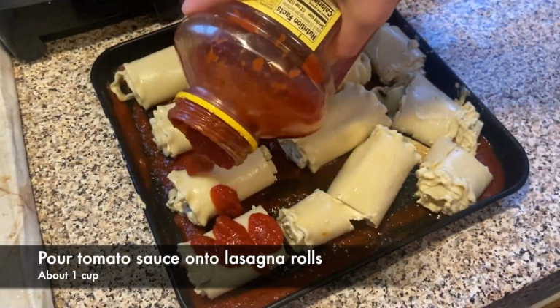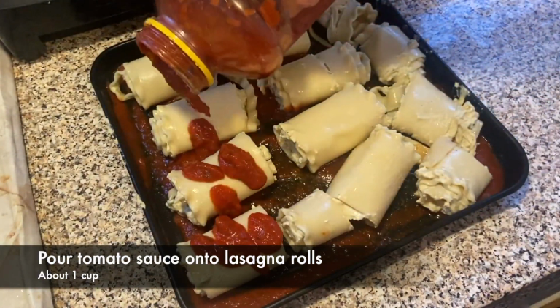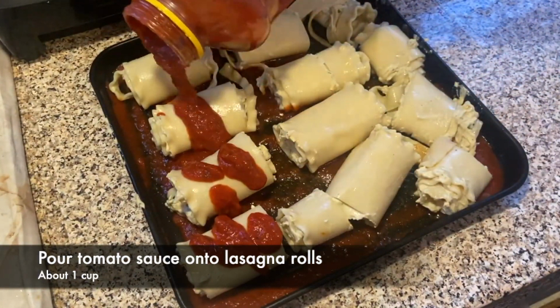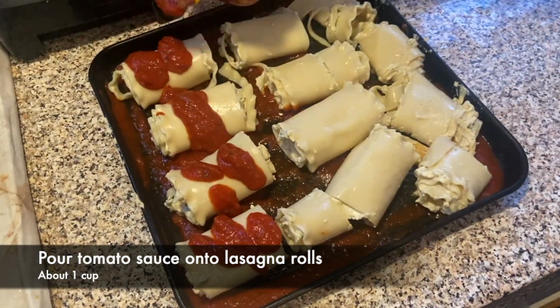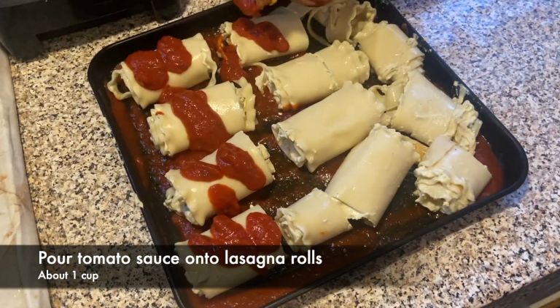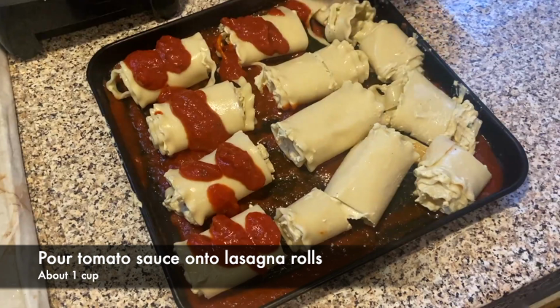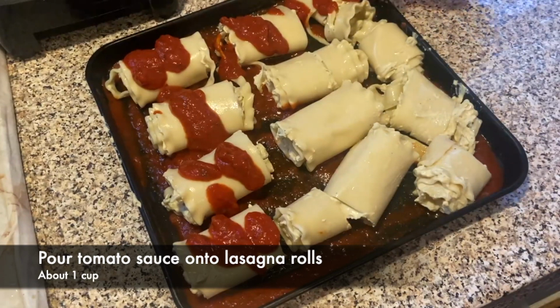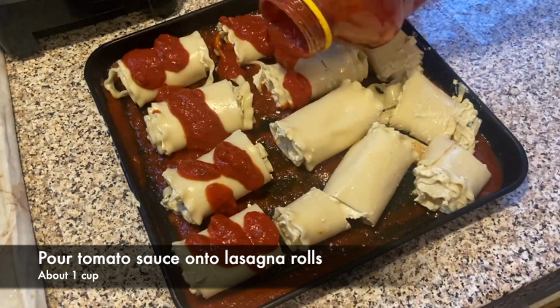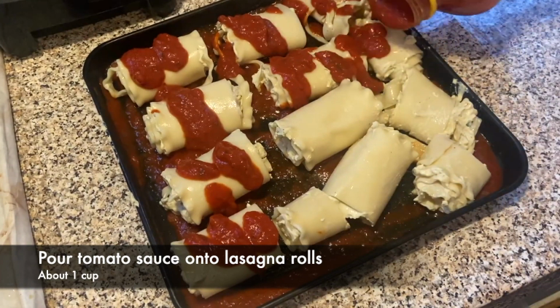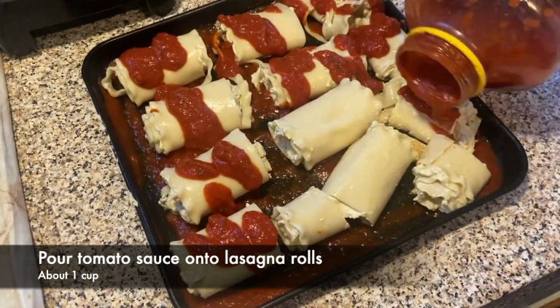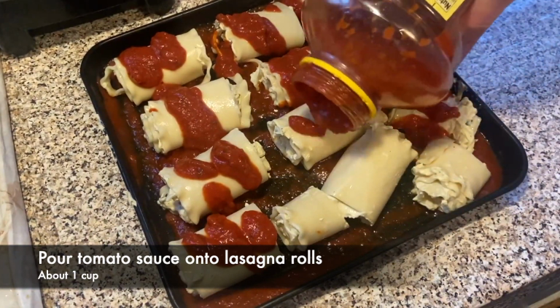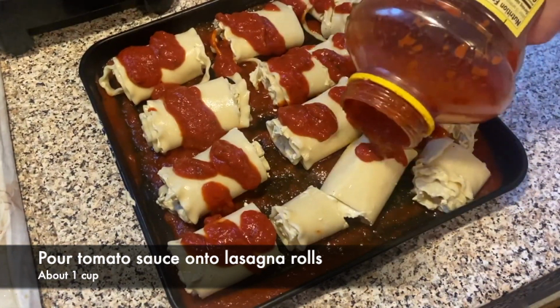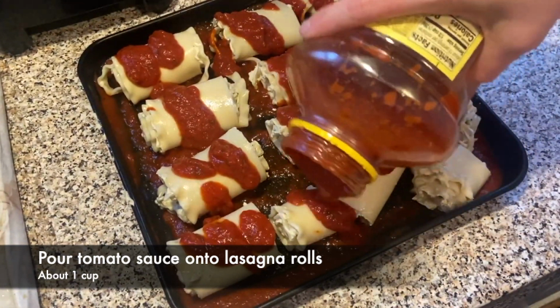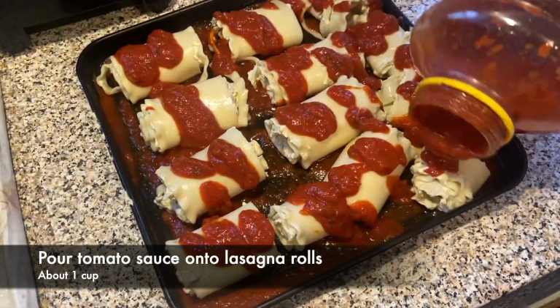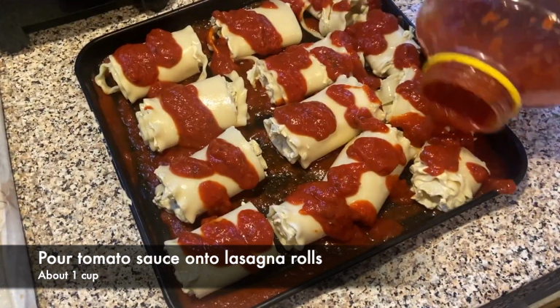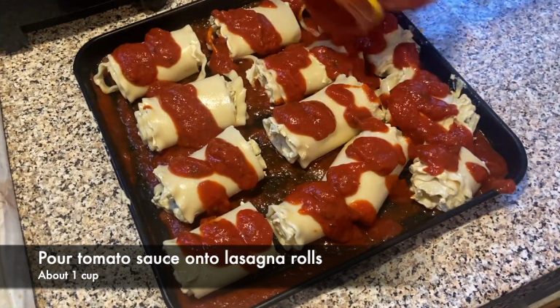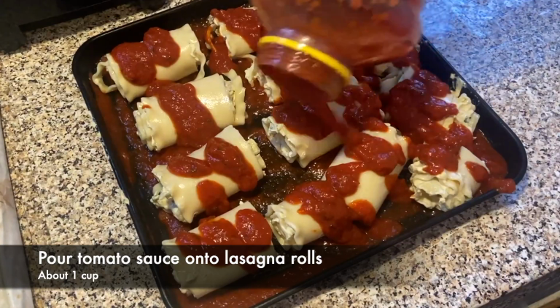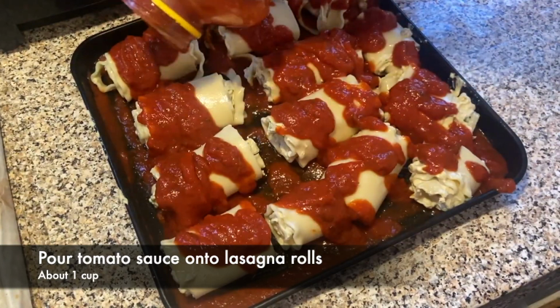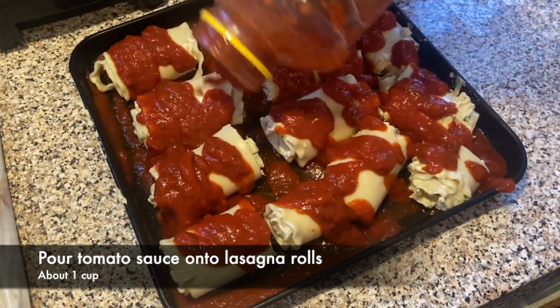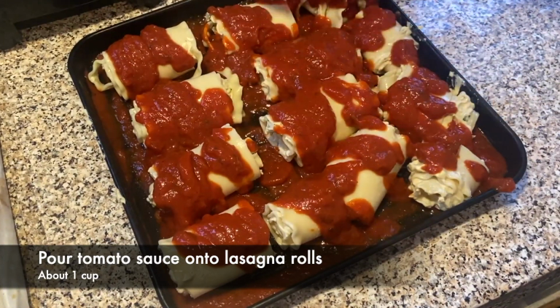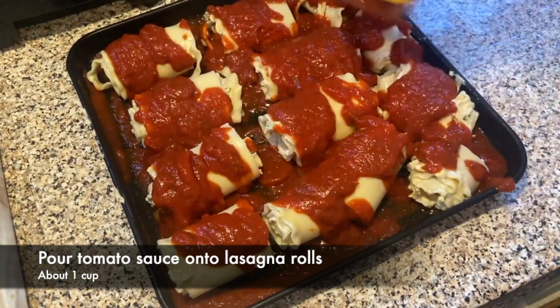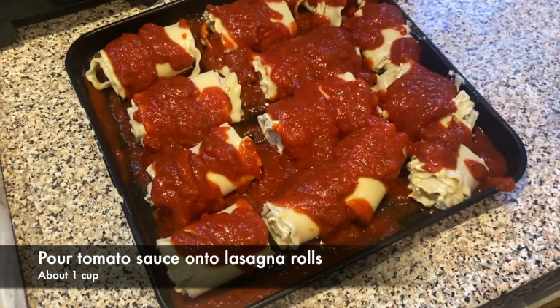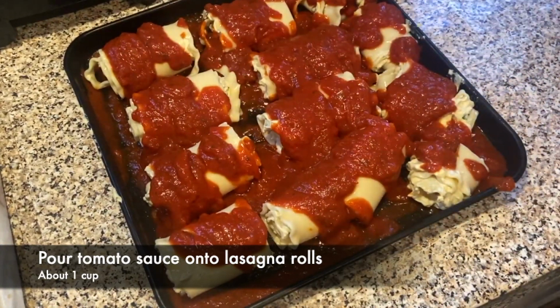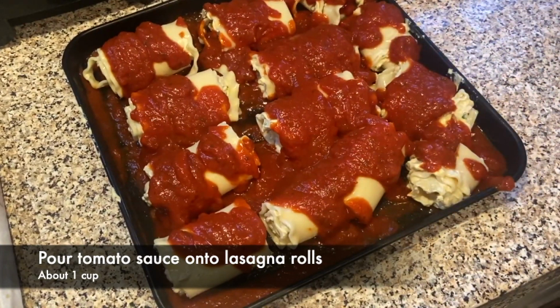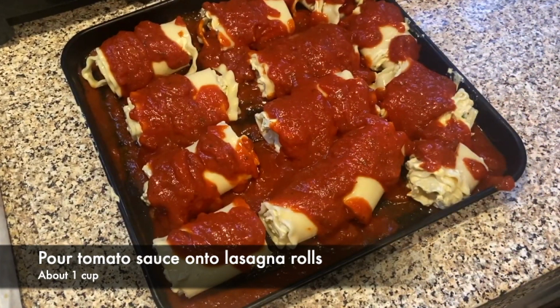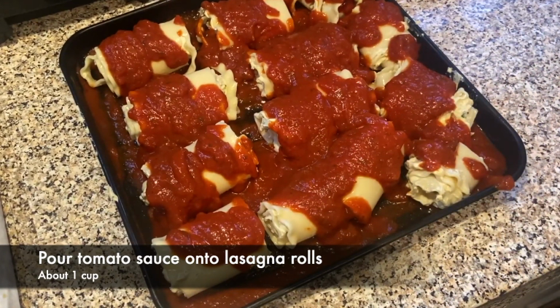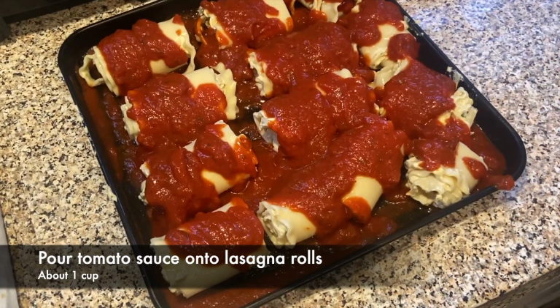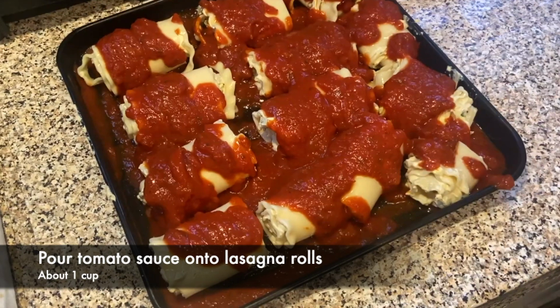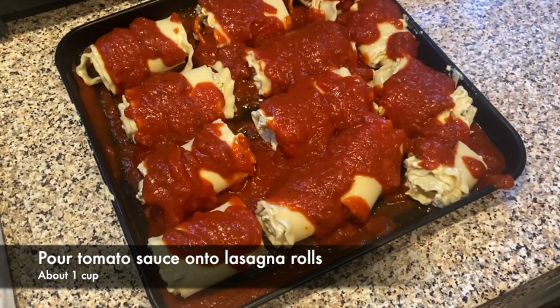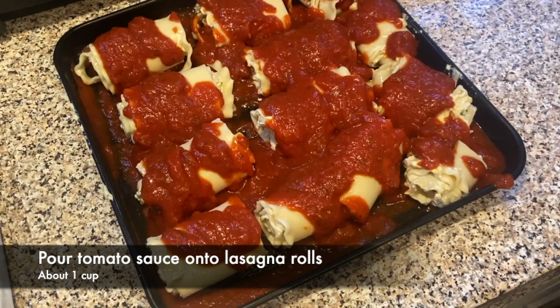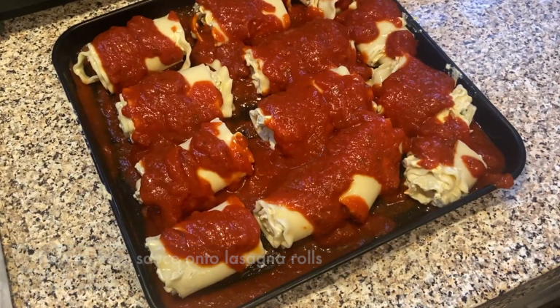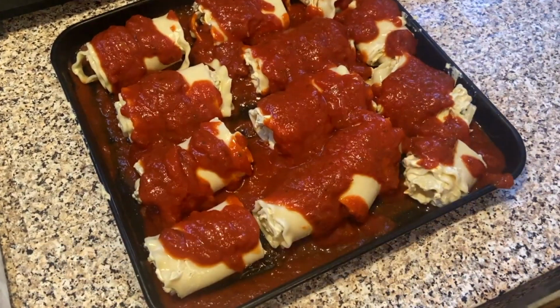Now we're just going to cover the rolls up in tomato sauce — it's probably going to be about a cup of this. Then we need to place the tray in a preheated oven at 375°F for 25 minutes.